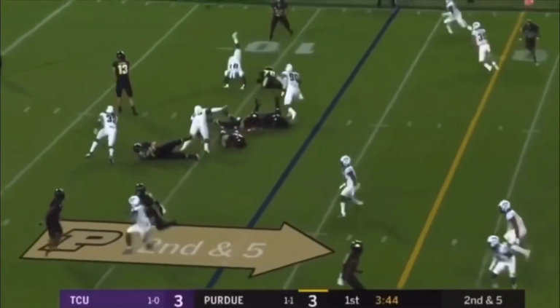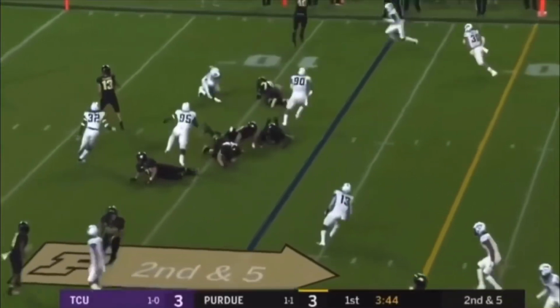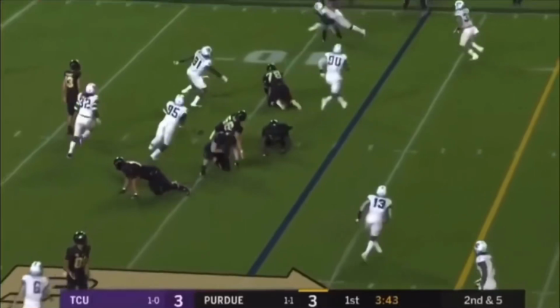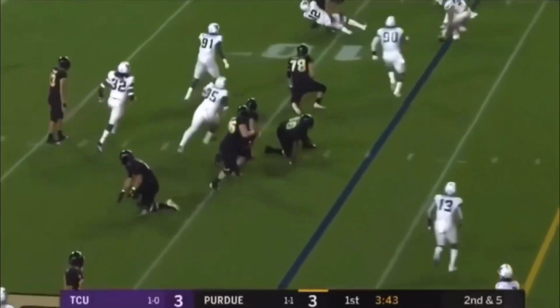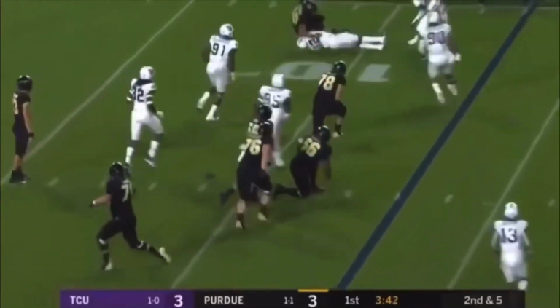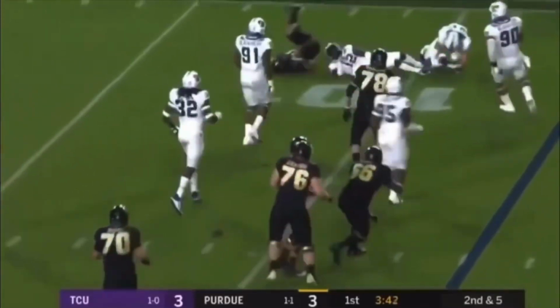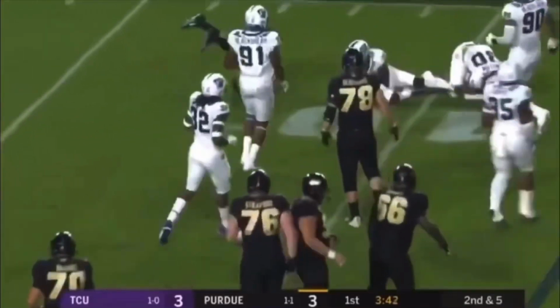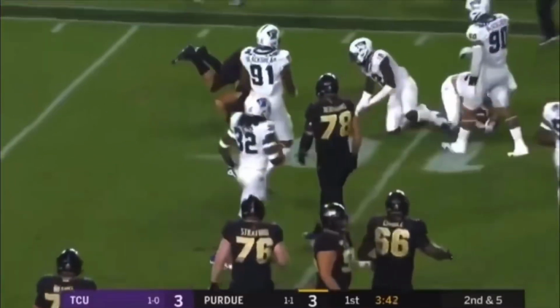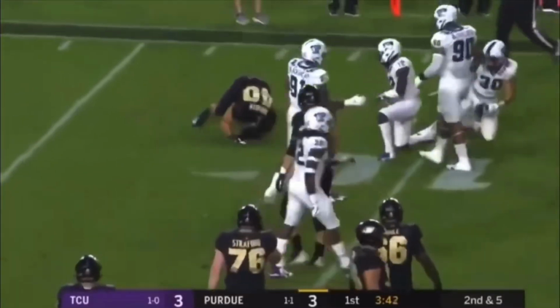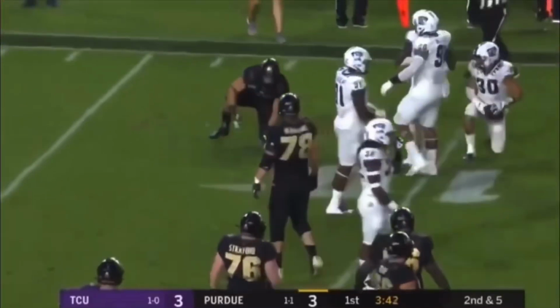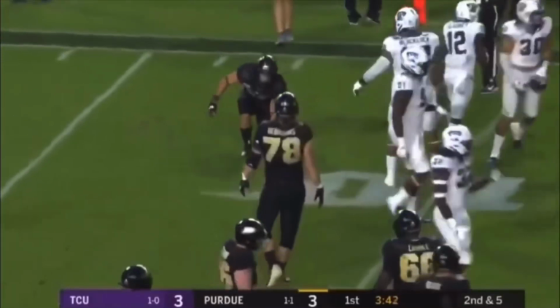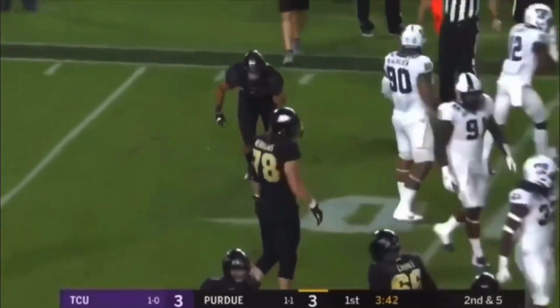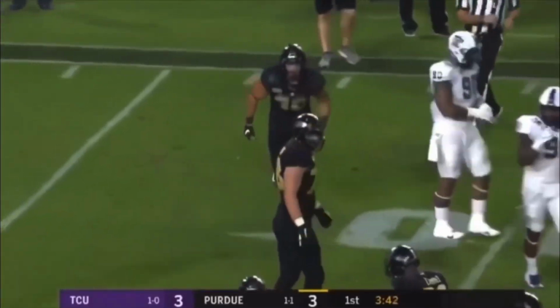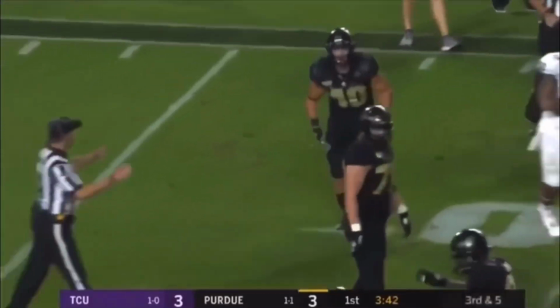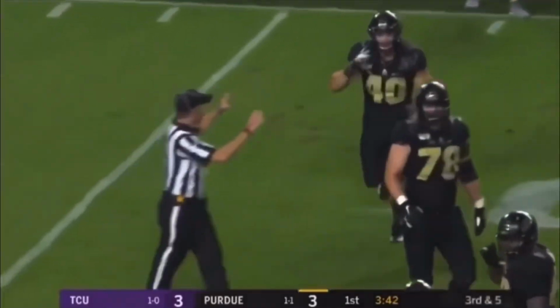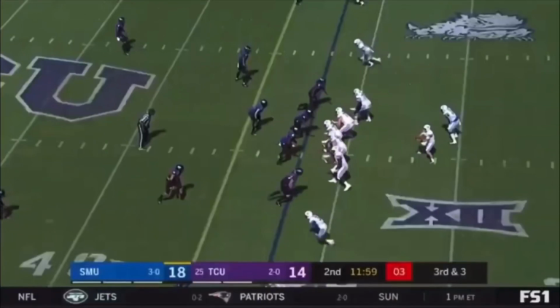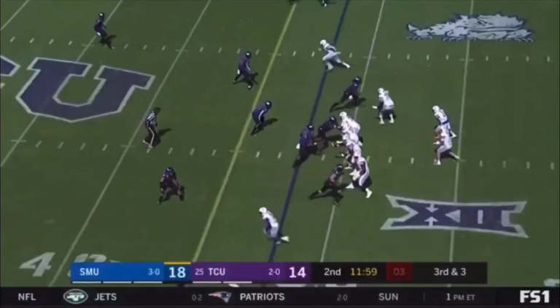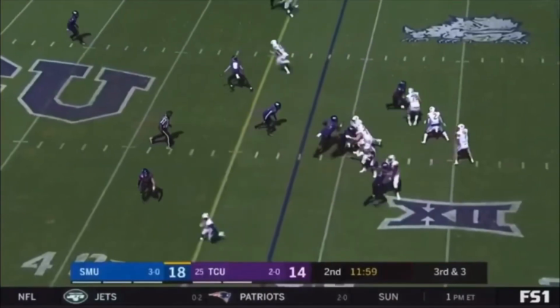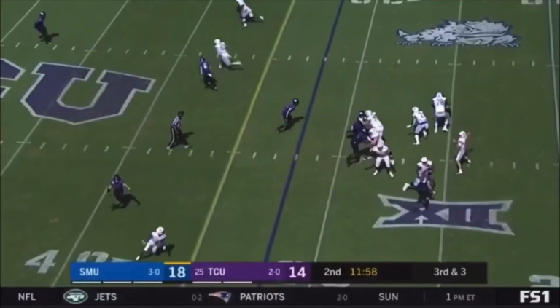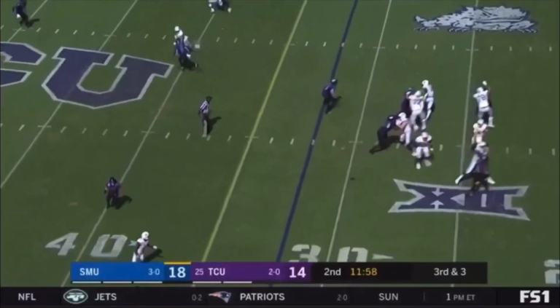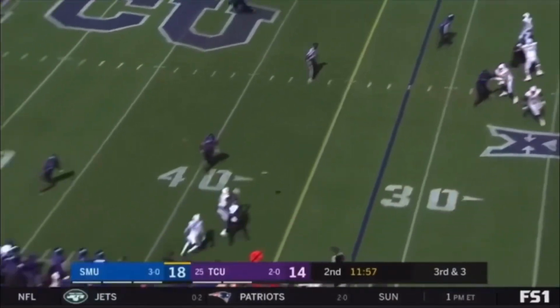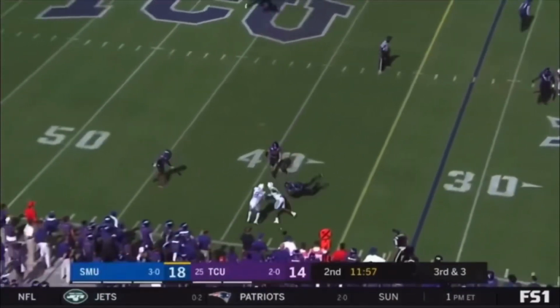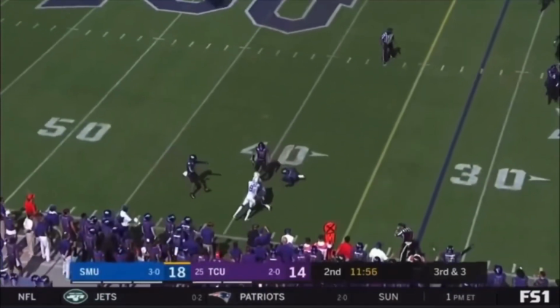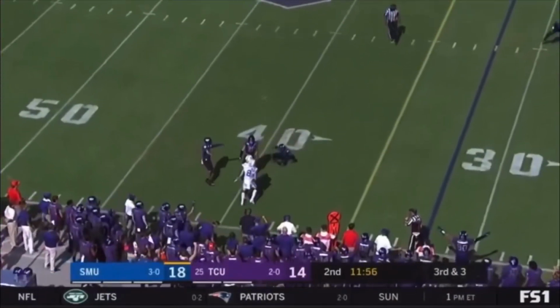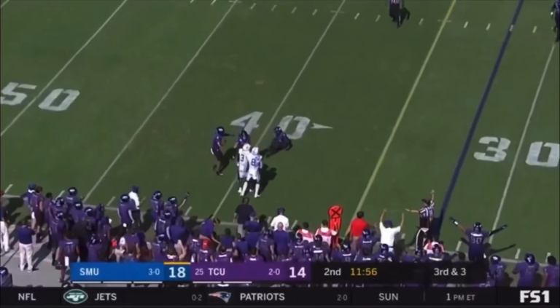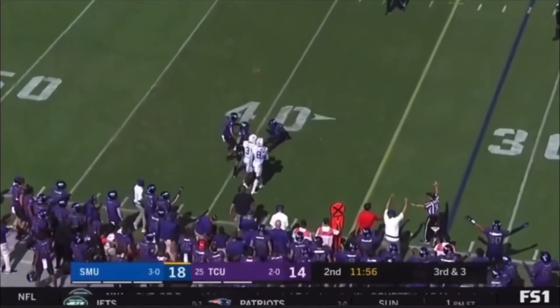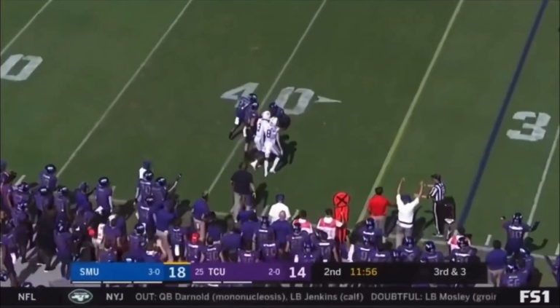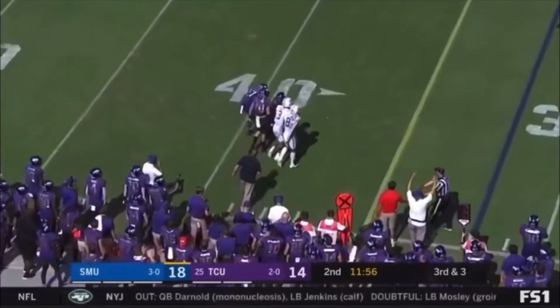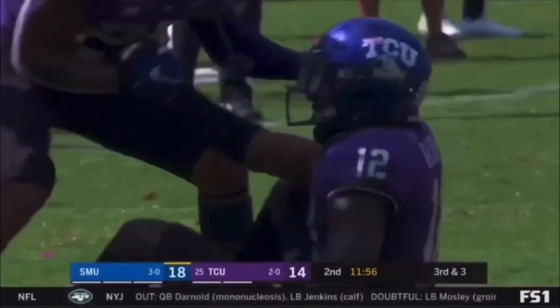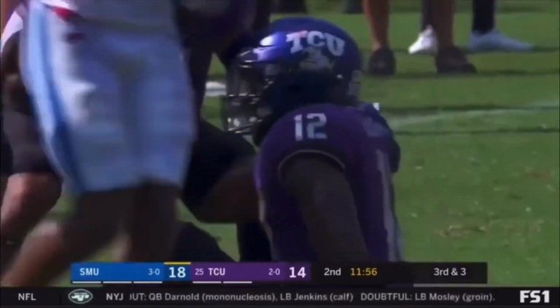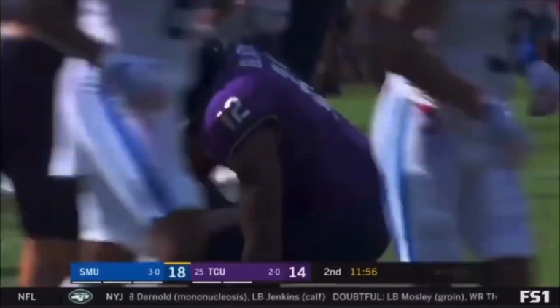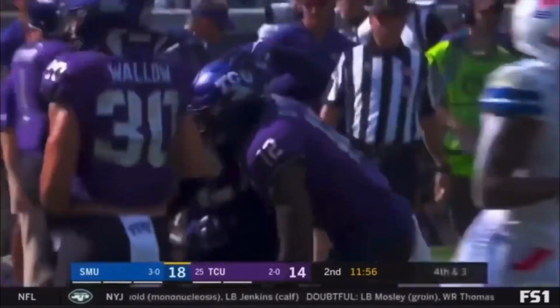Second down, quick toss, and that's incomplete. The reason it's incomplete is Jeff Gladney. Roche is in the slot, and you see he's the chain mover. What a great way to come back. That is a magnificent play by Gladney.